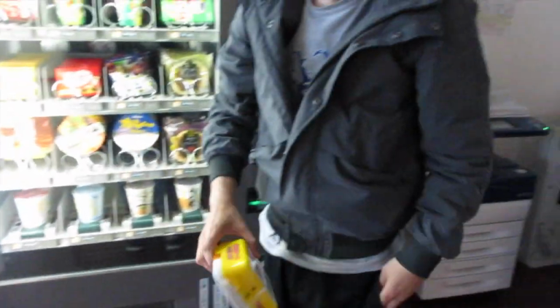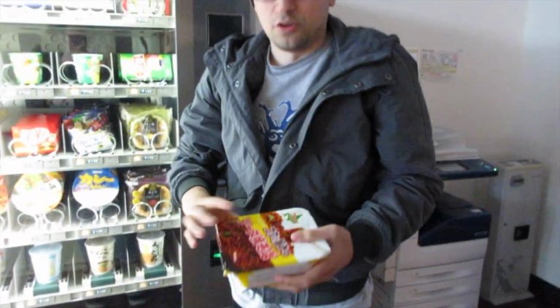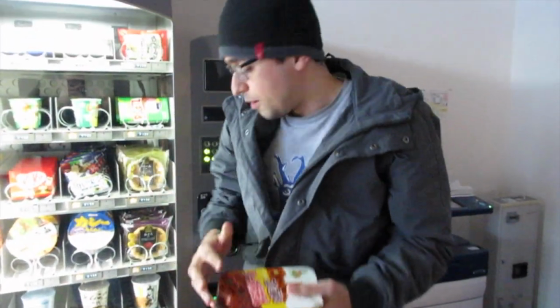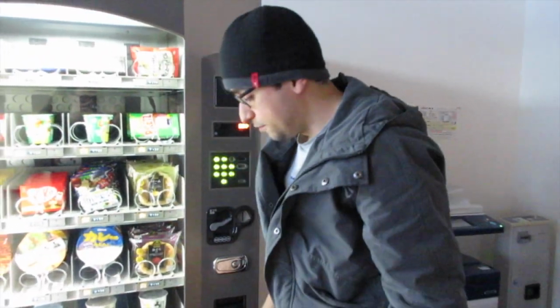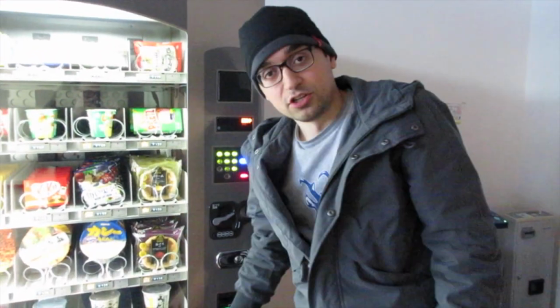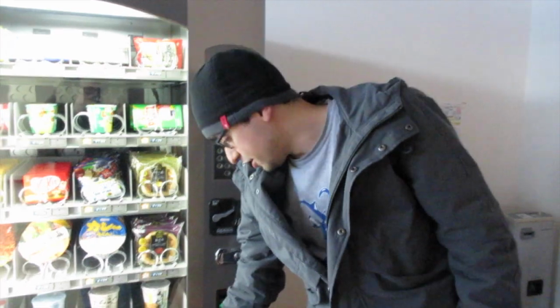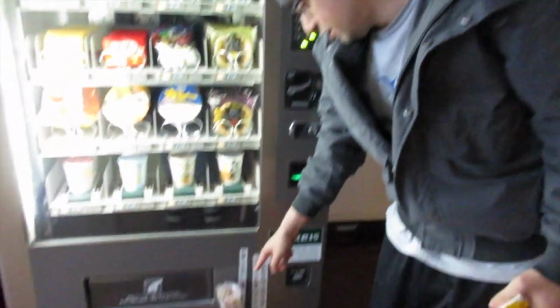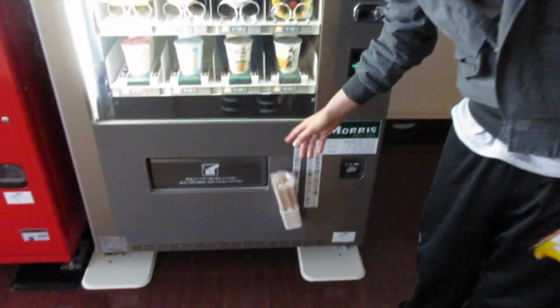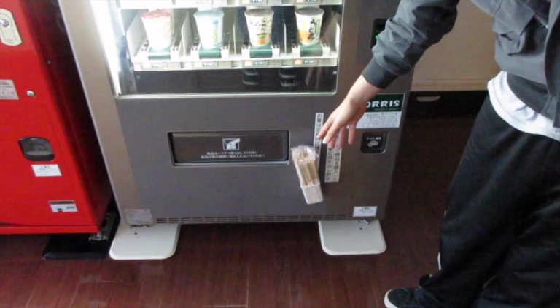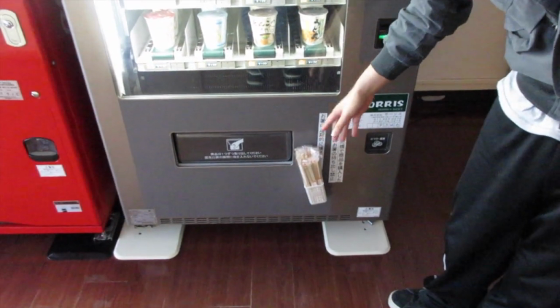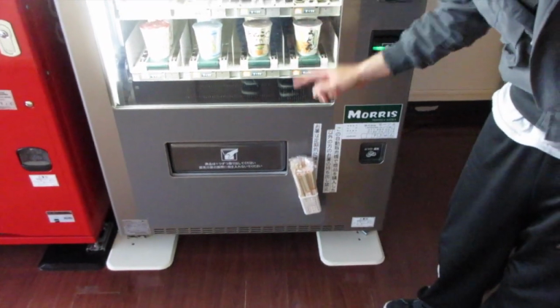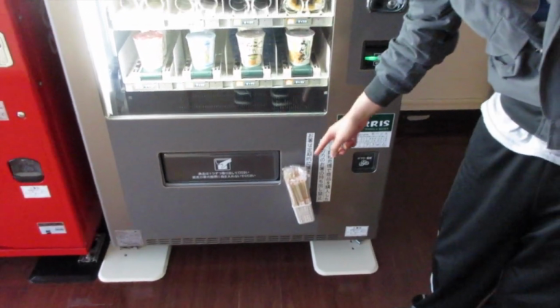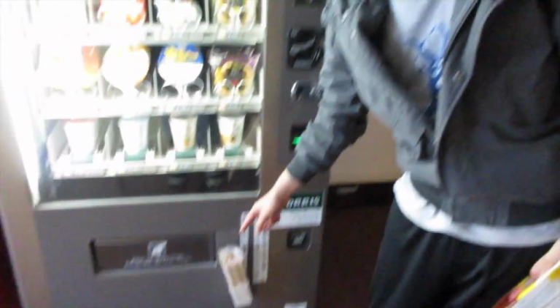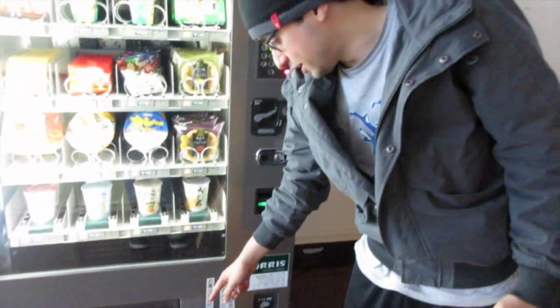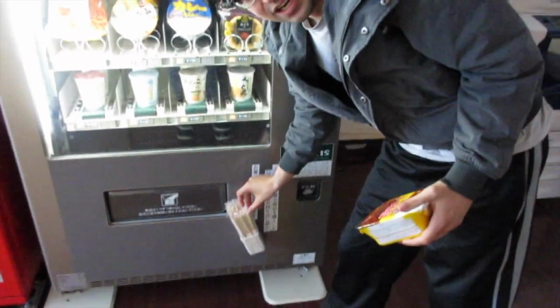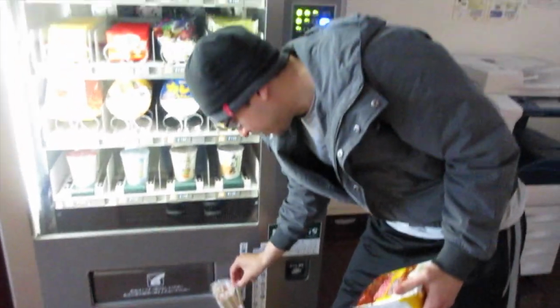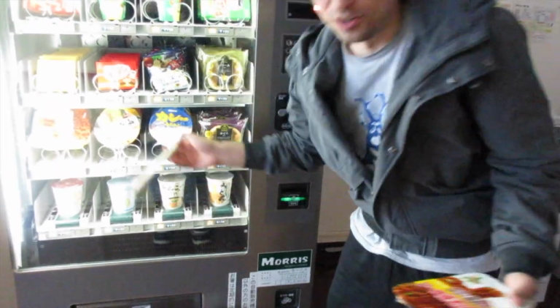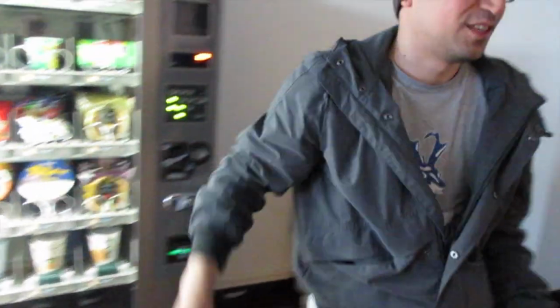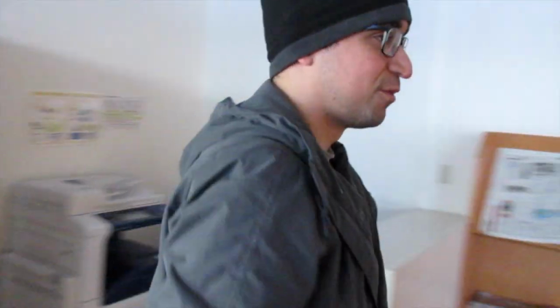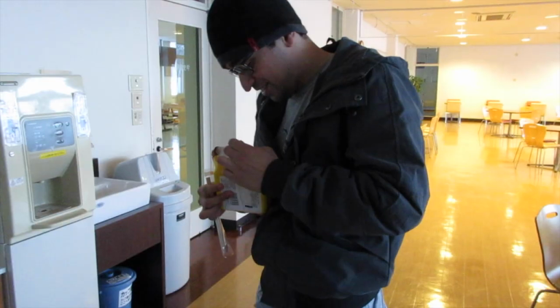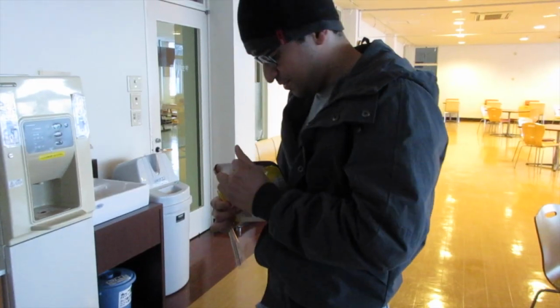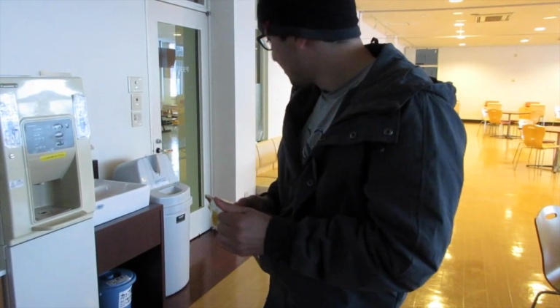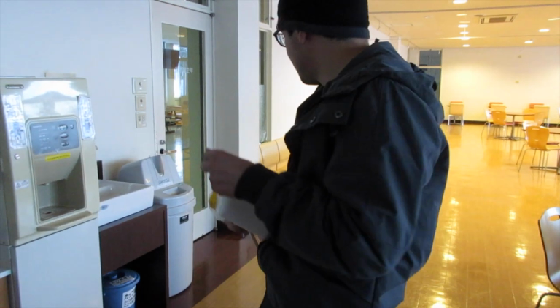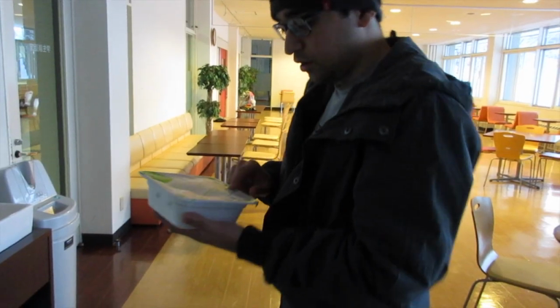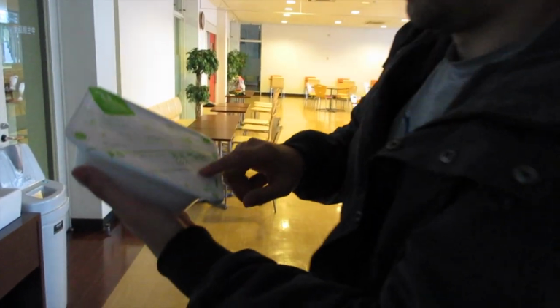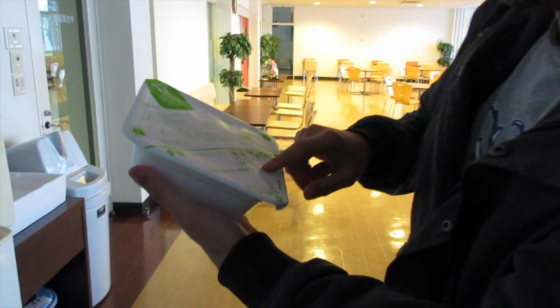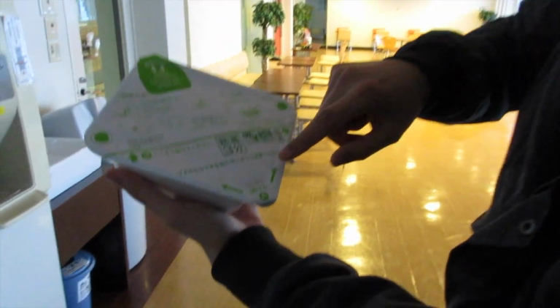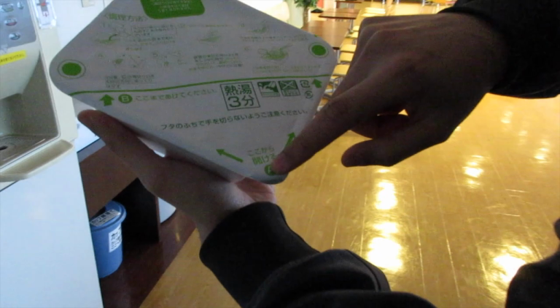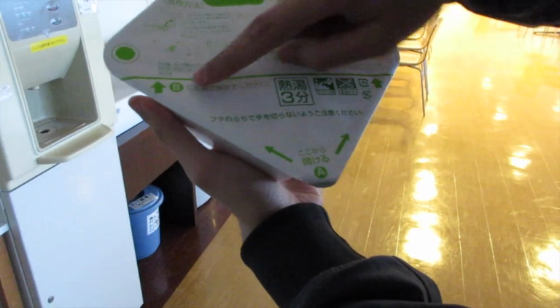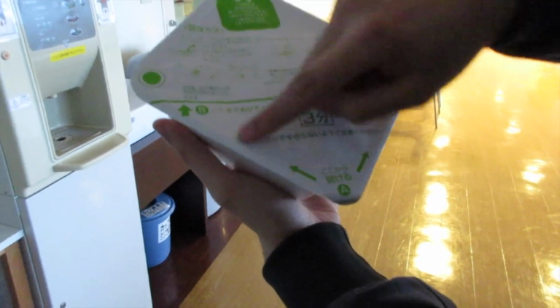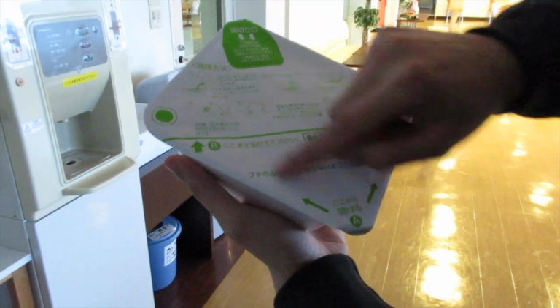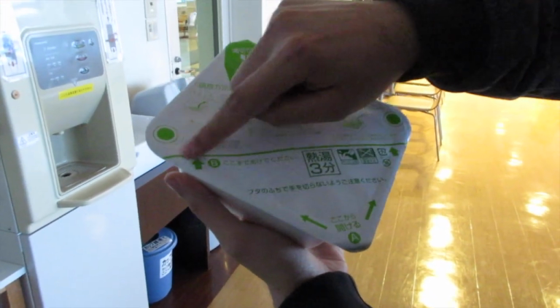Alright, so we got the ramen here. If you look down here there's some chopsticks — that is really convenient. We're going to grab one and come over here. Right here it tells you like A to B, so you get to pull it over to the line.